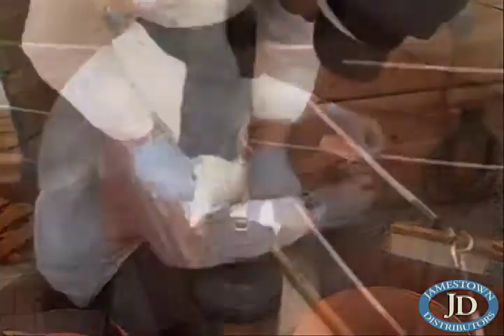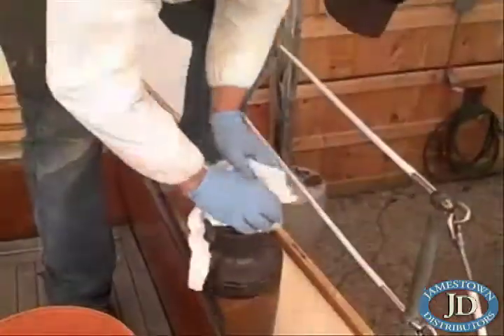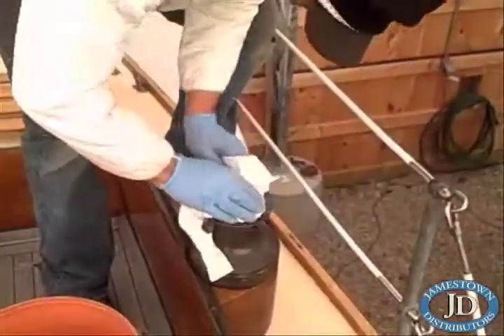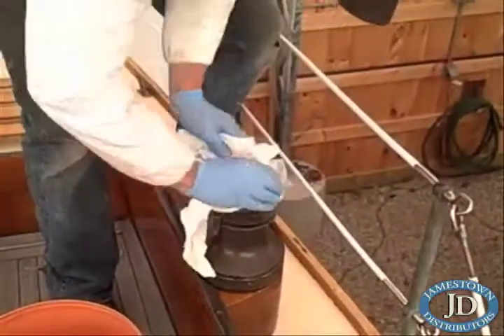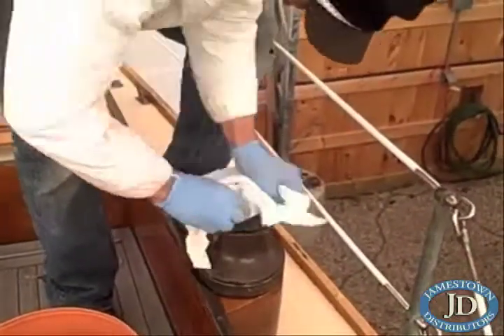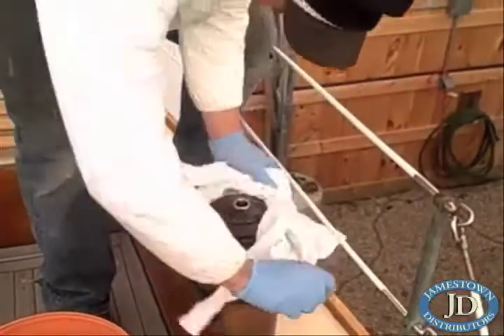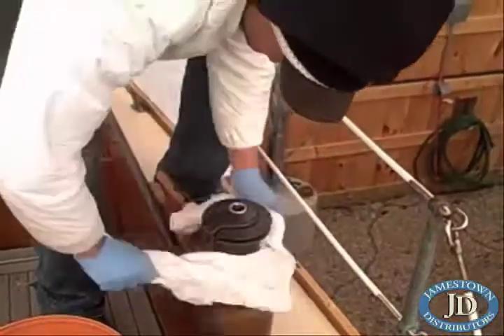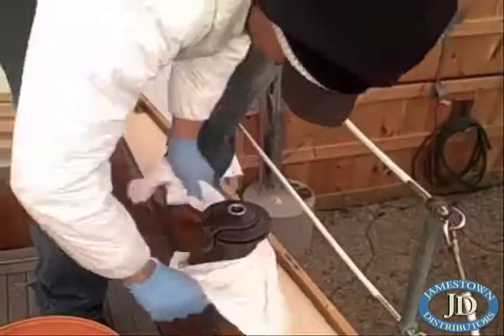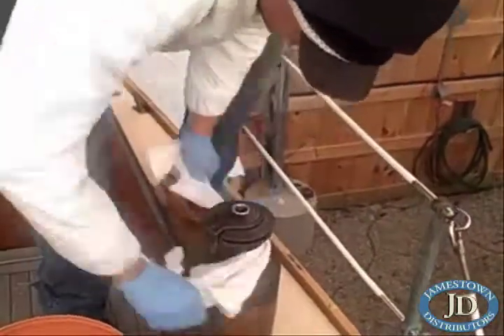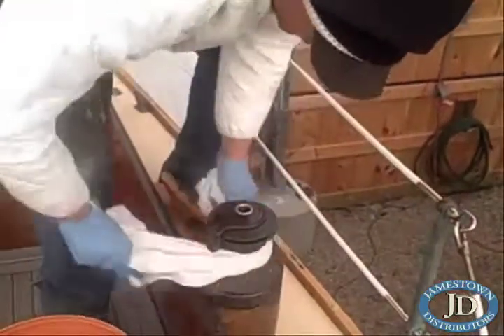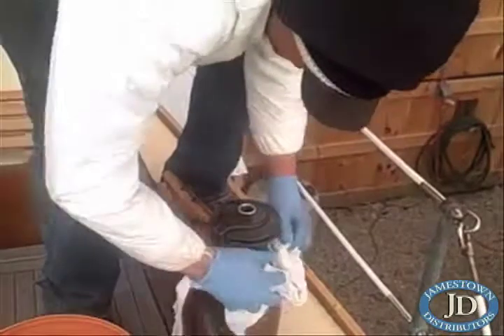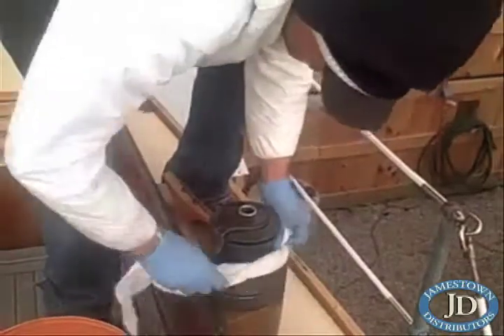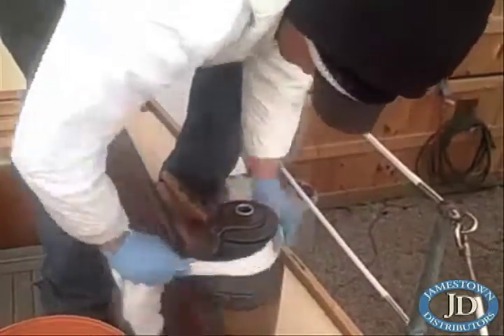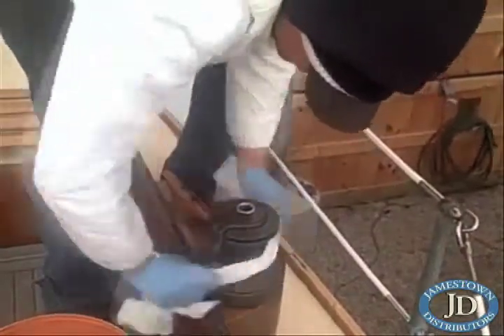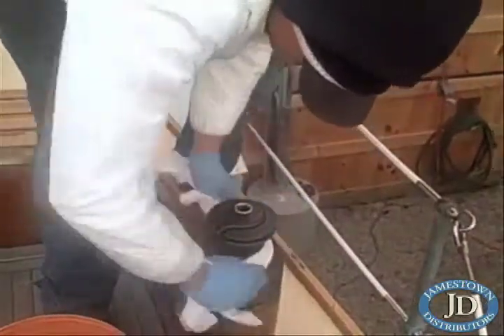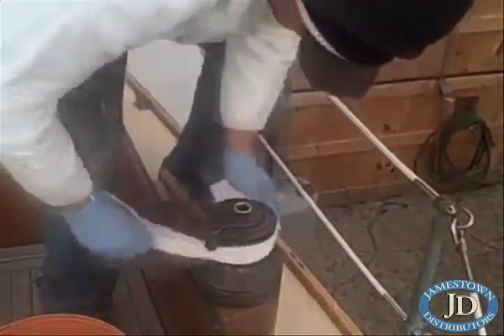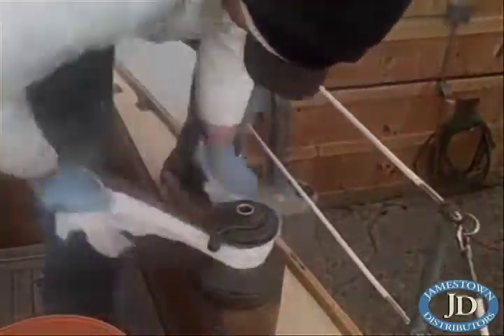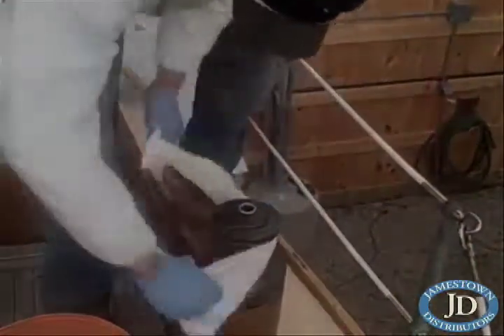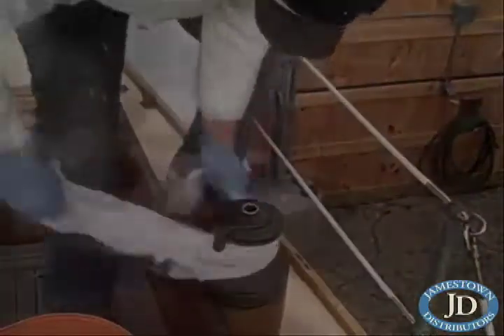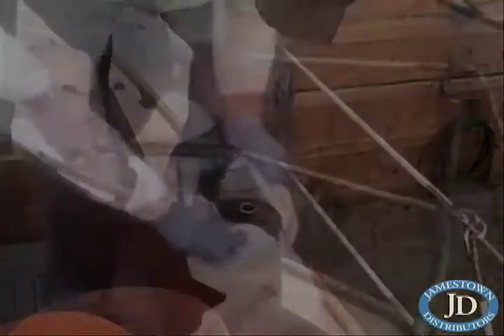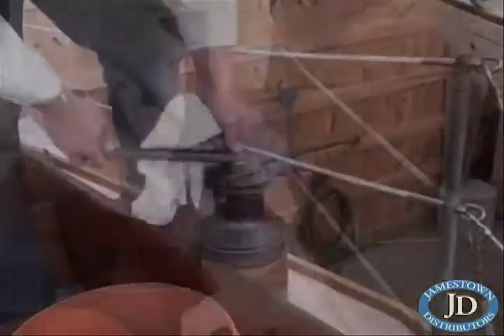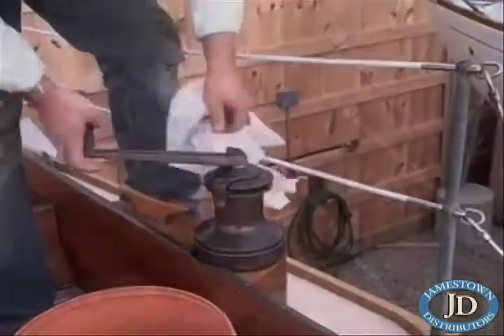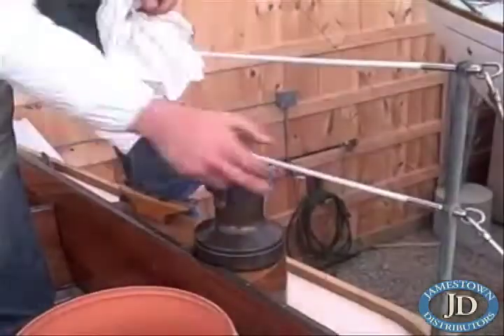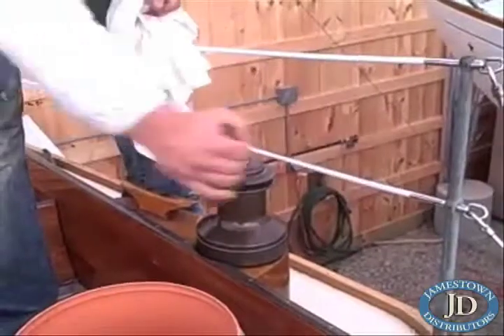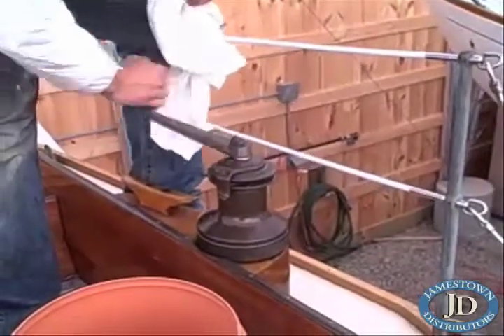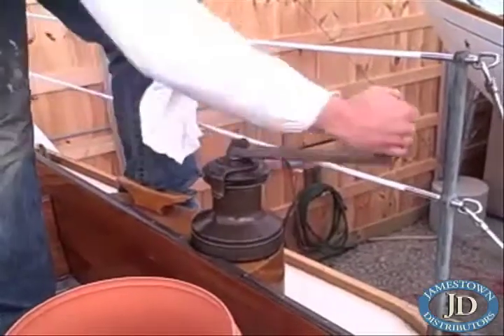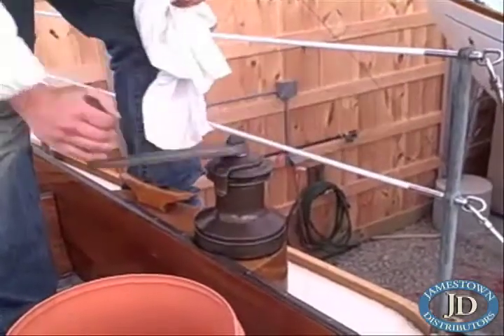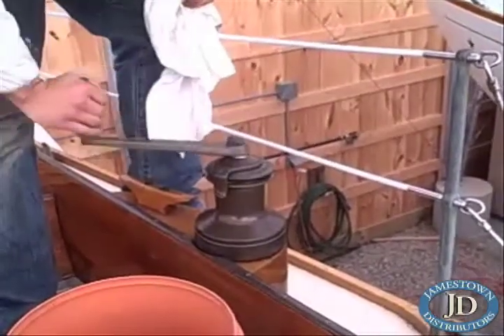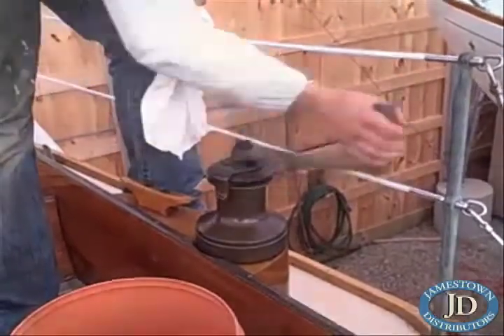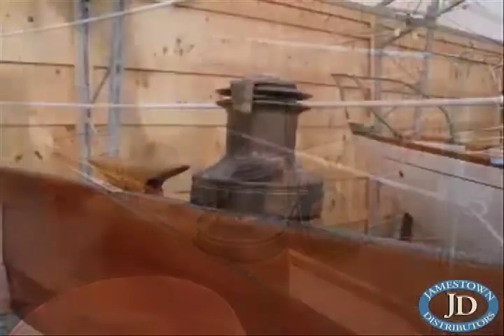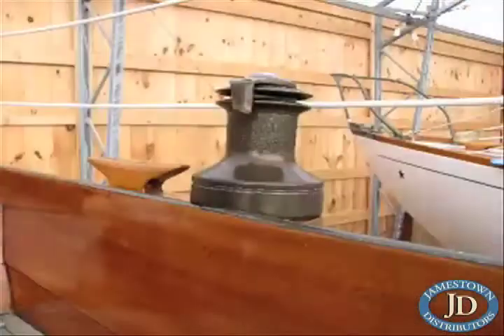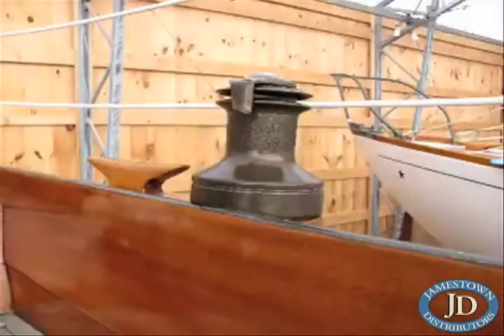Peter replaces the top cap and gives the winch a good wipe down. With the winch handle, Peter will test the winch in both directions, ensuring quality service. You're ready for another trouble-free season of sailing.